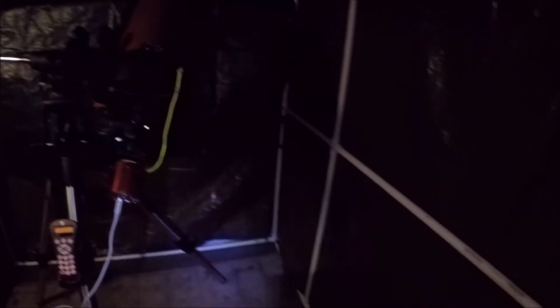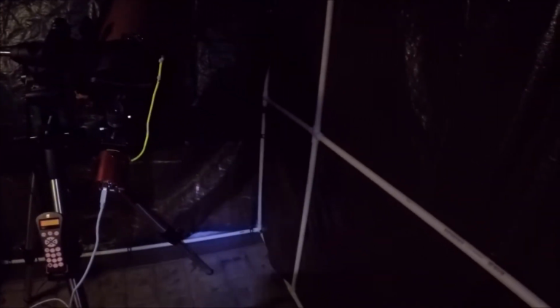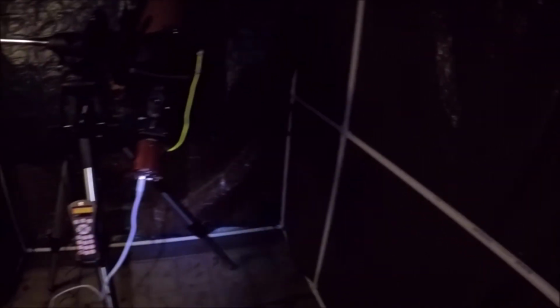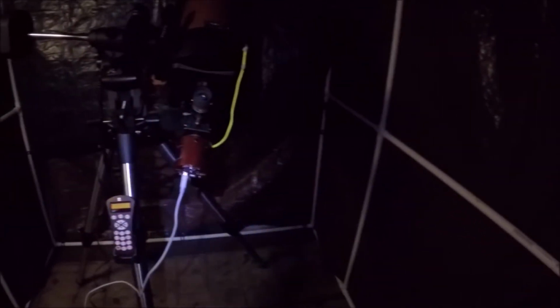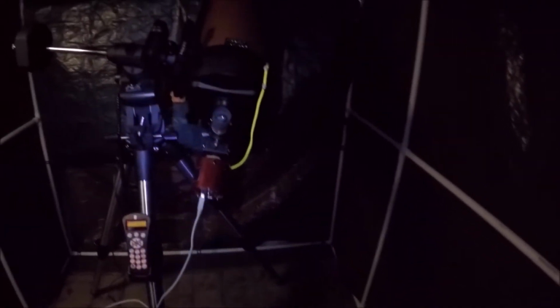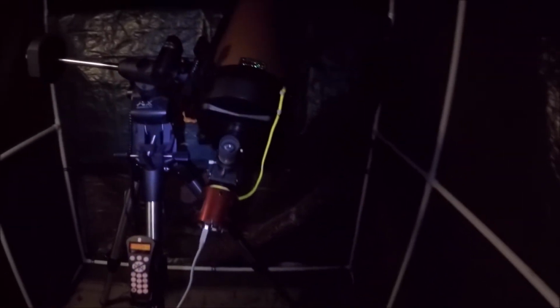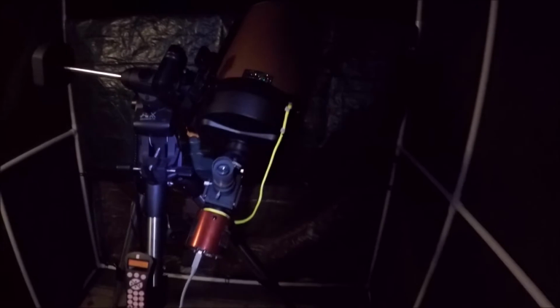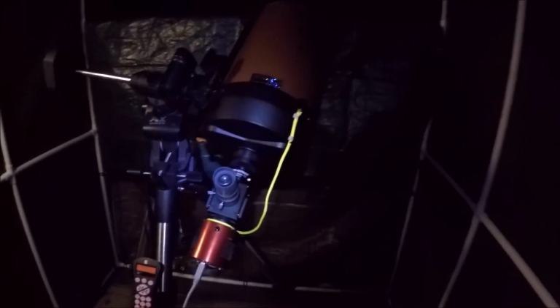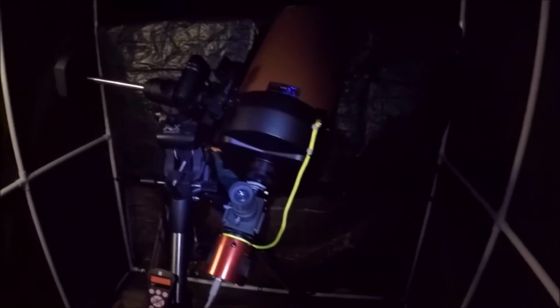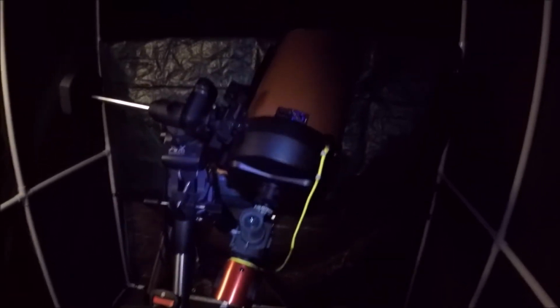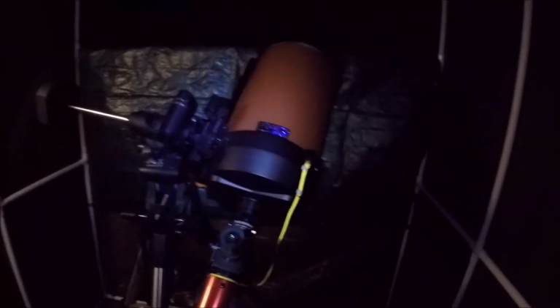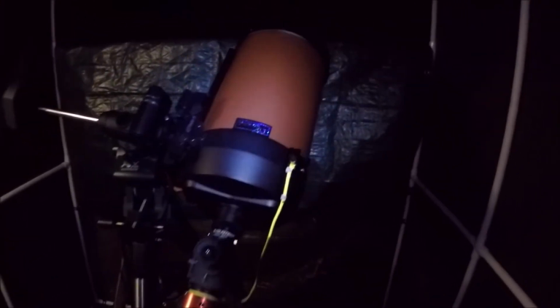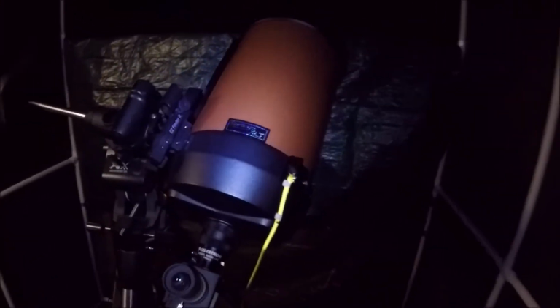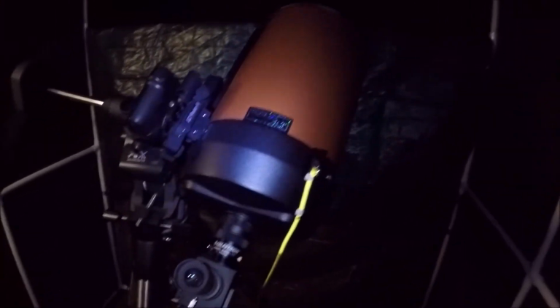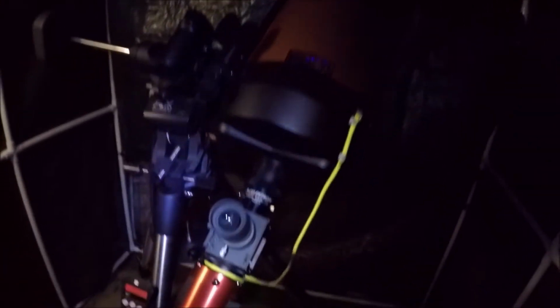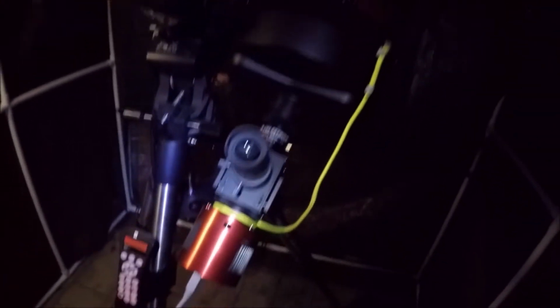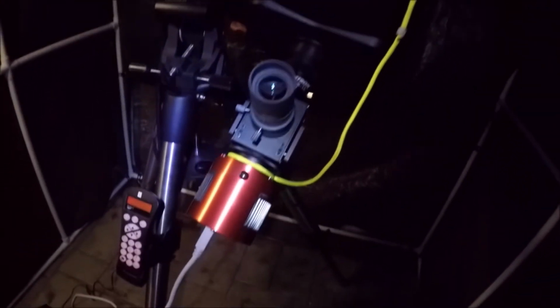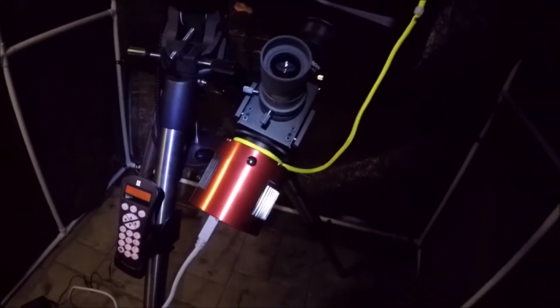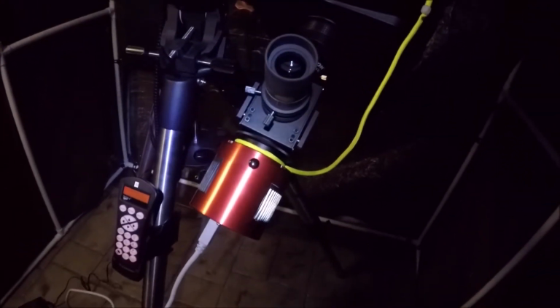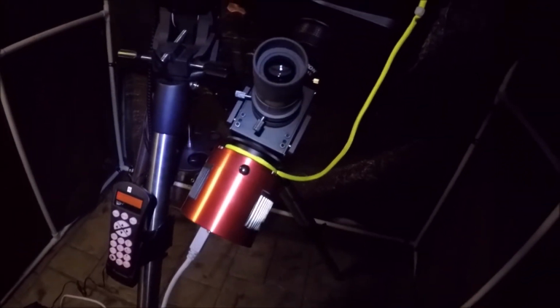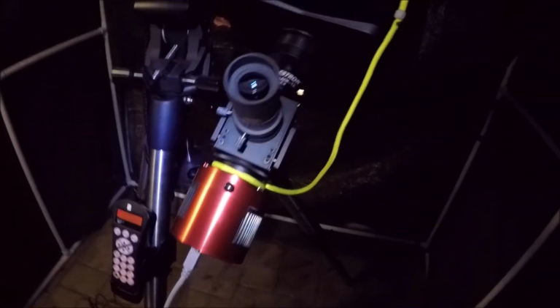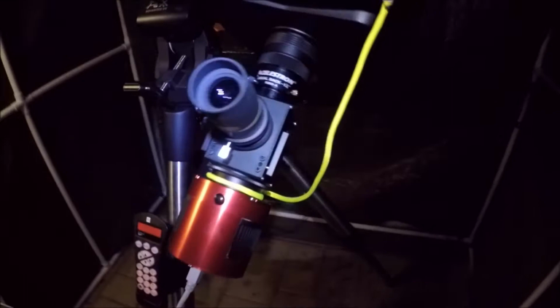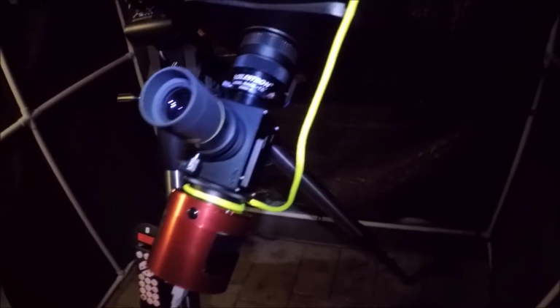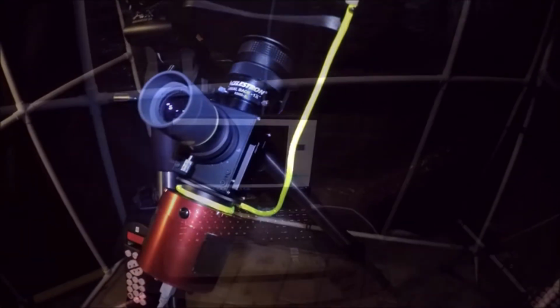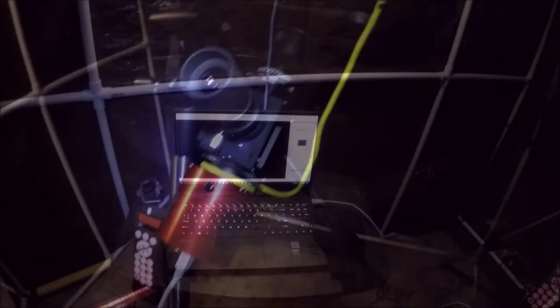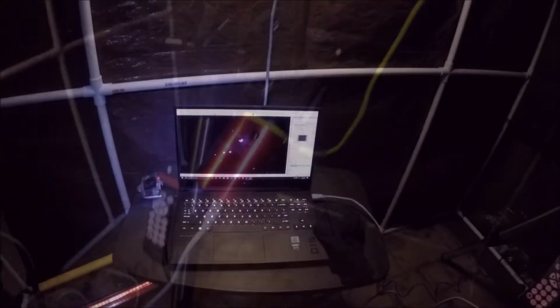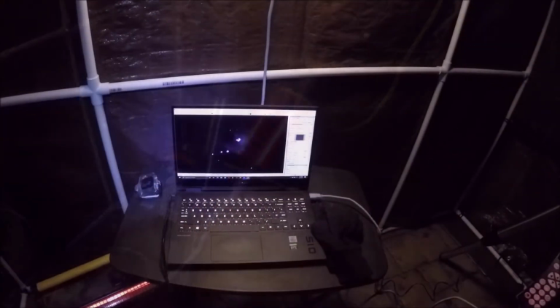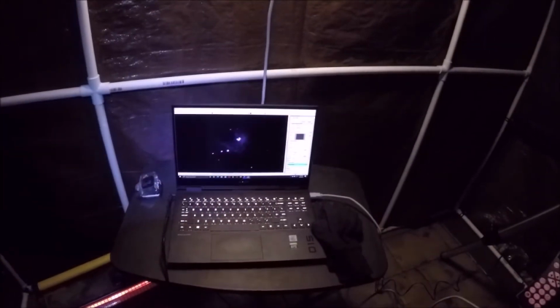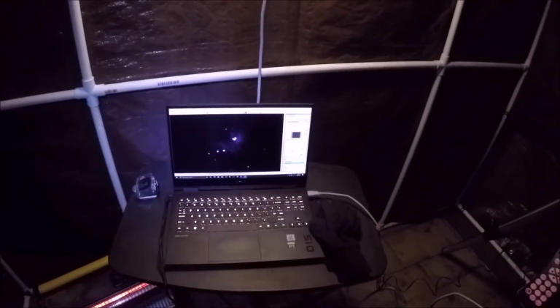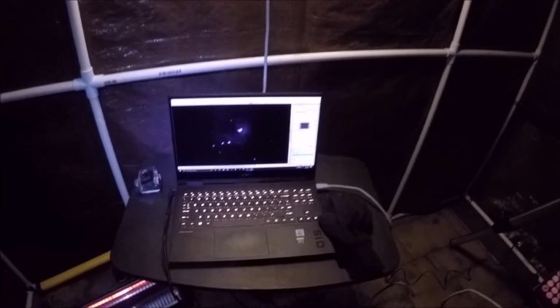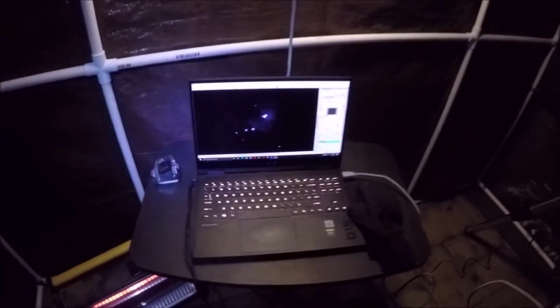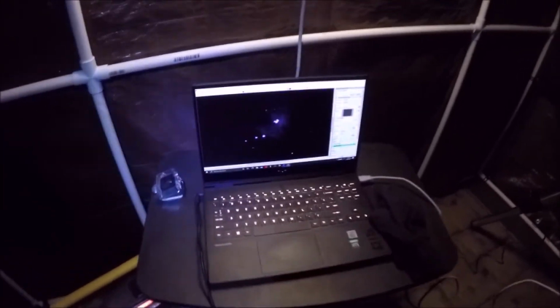Here we are. I got the Celestron telescope set up, ZWO camera and the flip mirror going. Let me show you what I got going on the monitor.